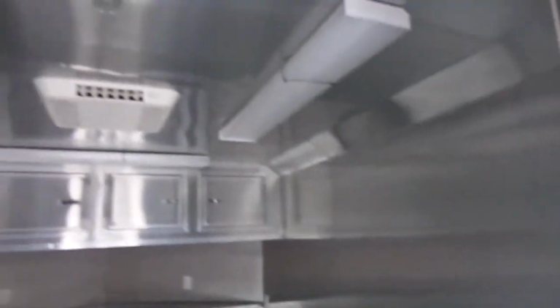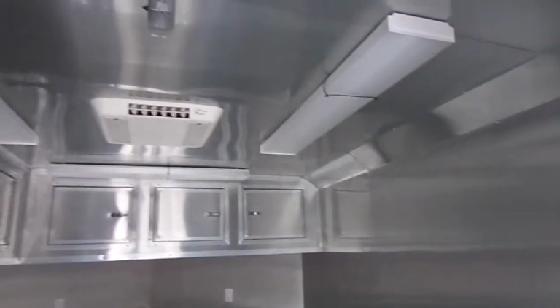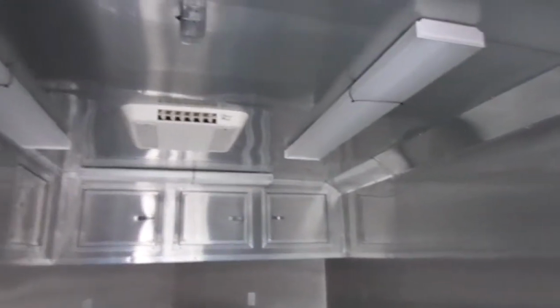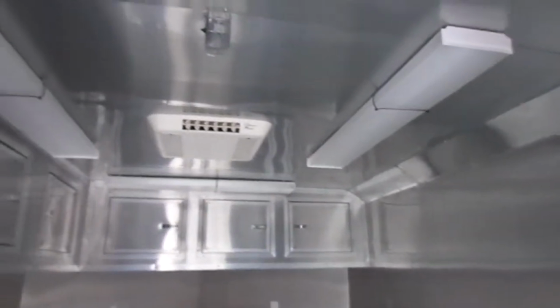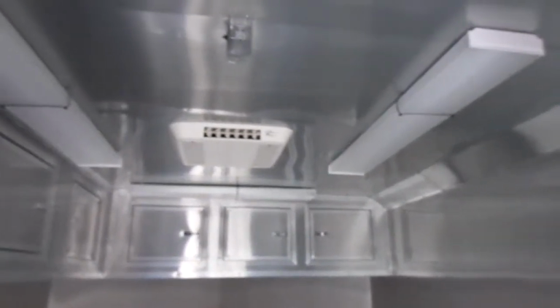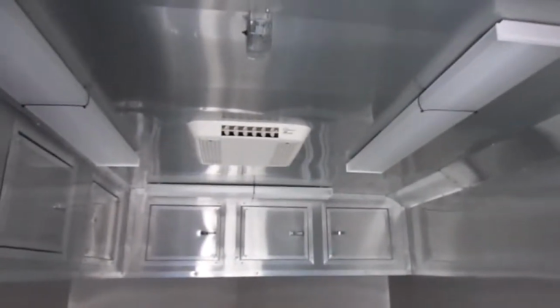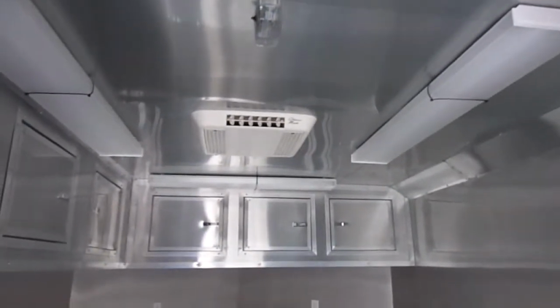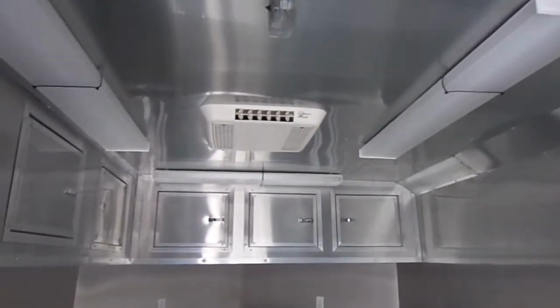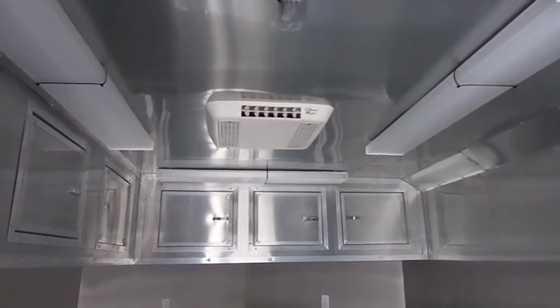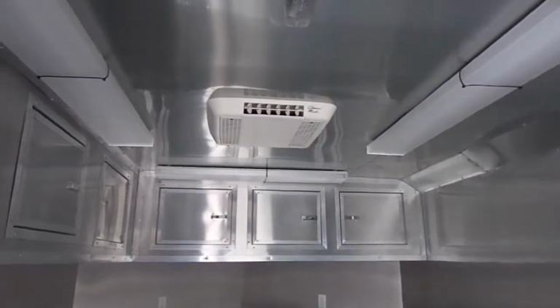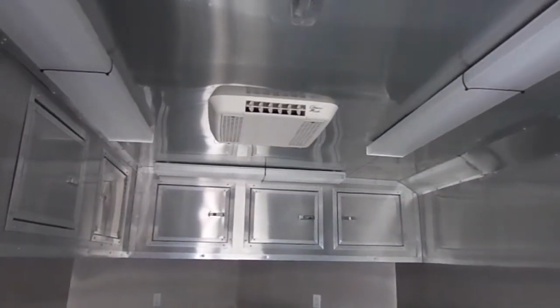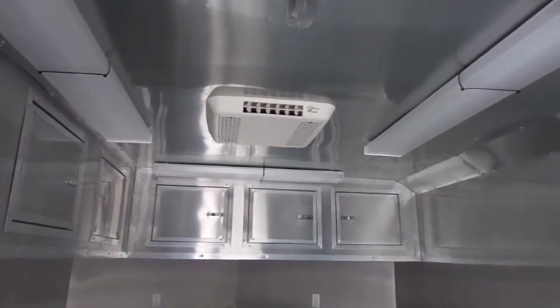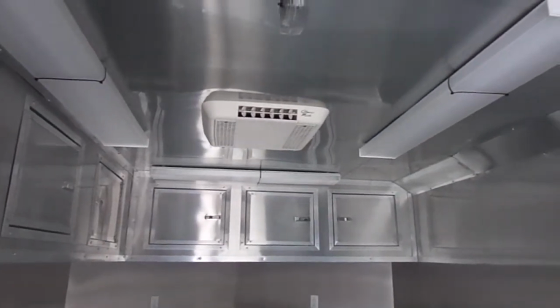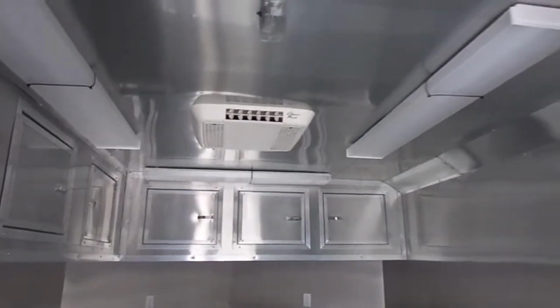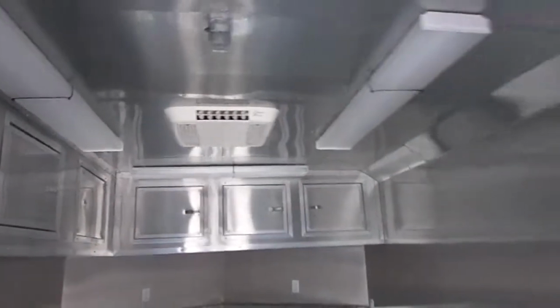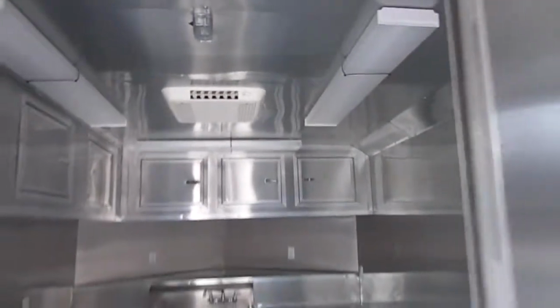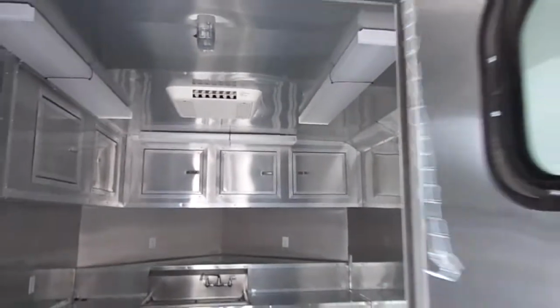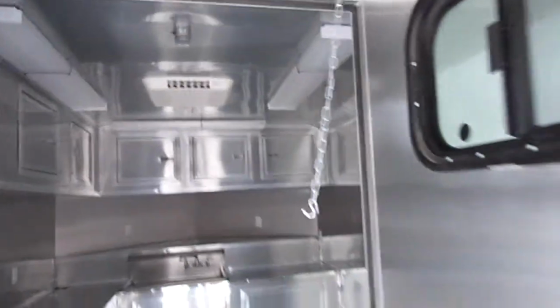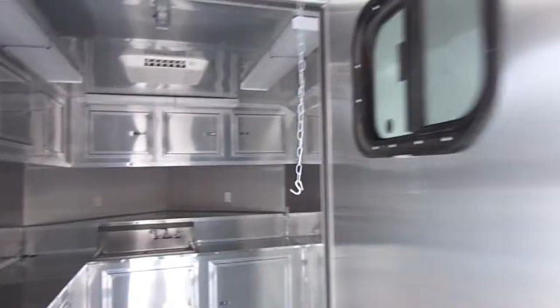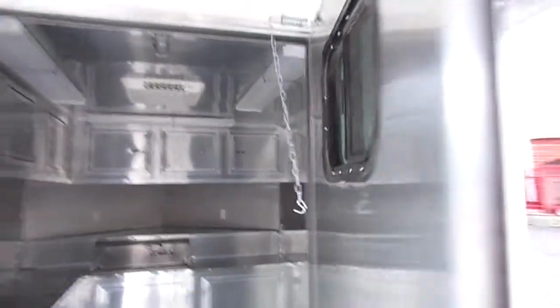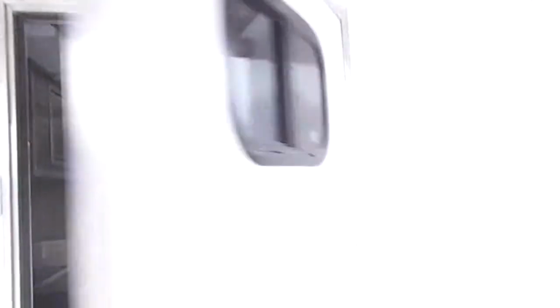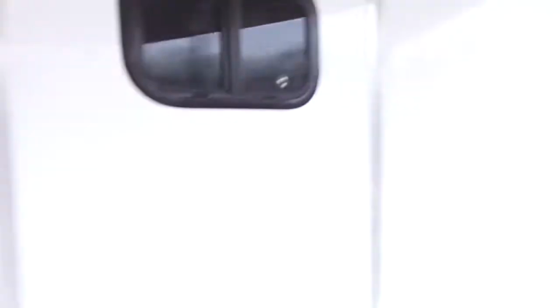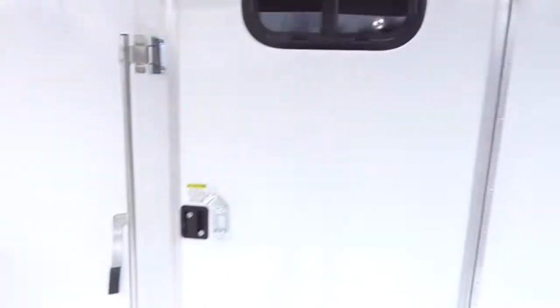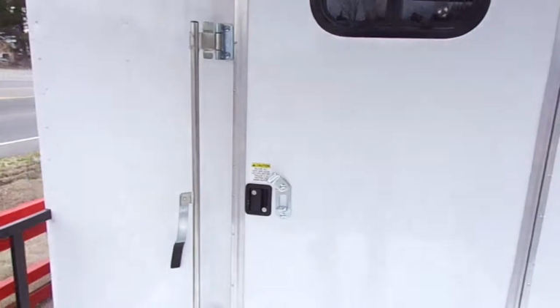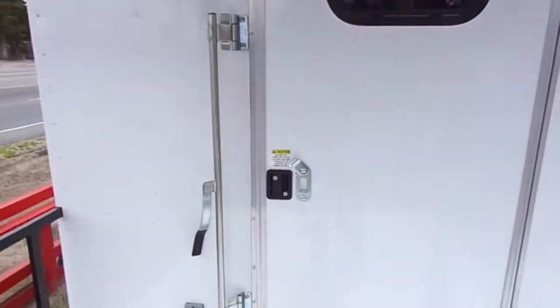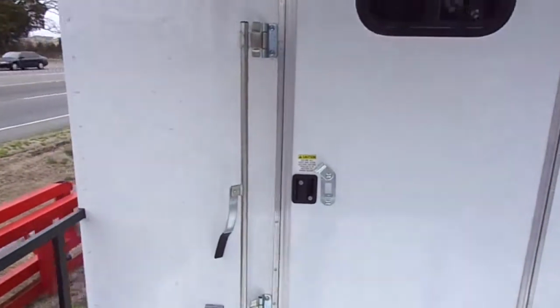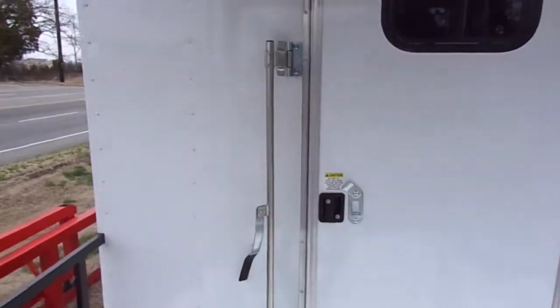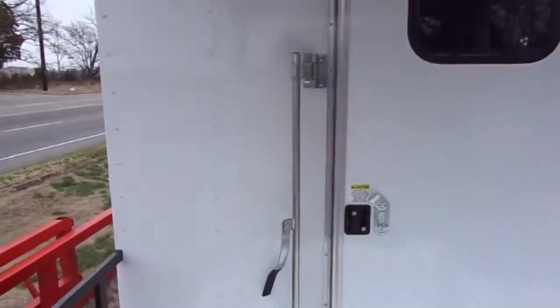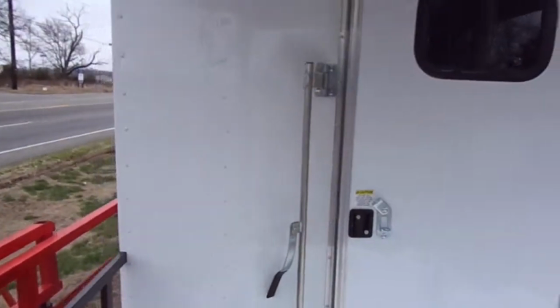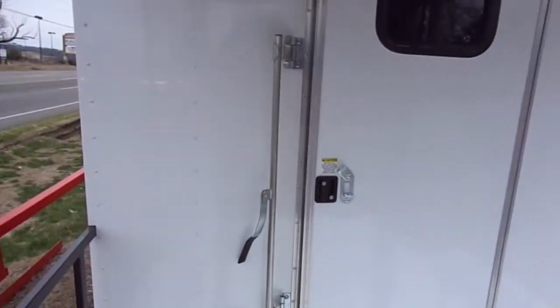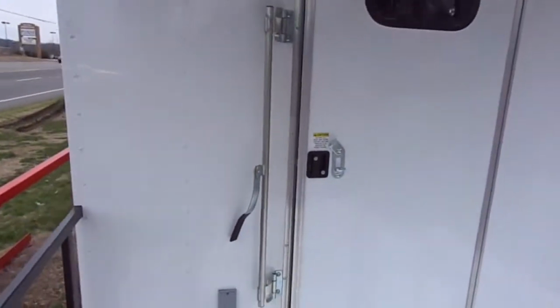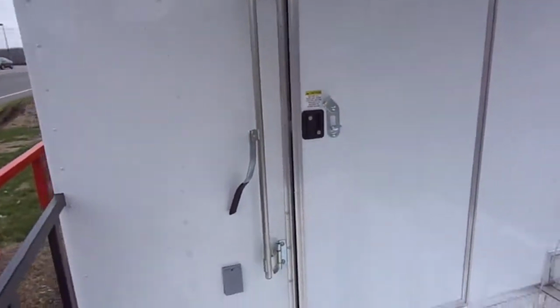The walls are aluminum mill finish and are insulated — both the walls and ceilings. This trailer has an AC and heat unit, as well as the bar lock and also the RV lock.